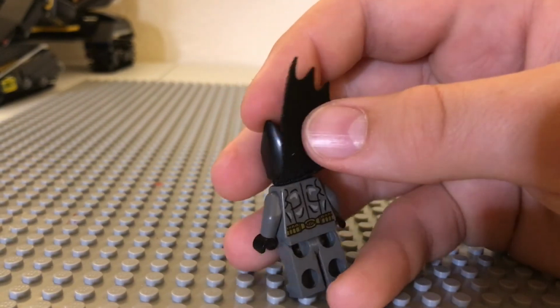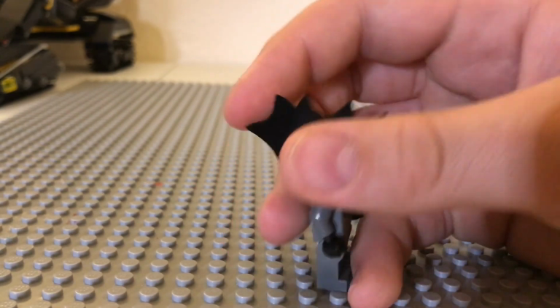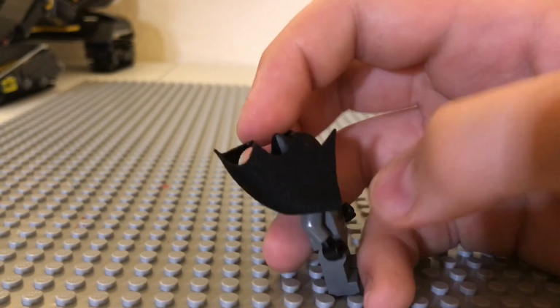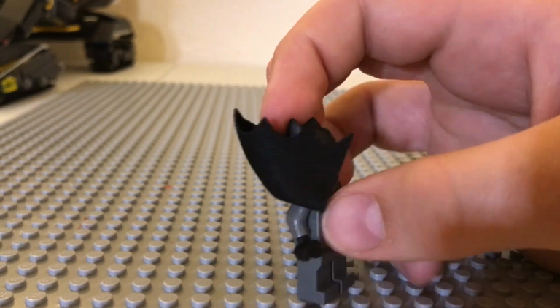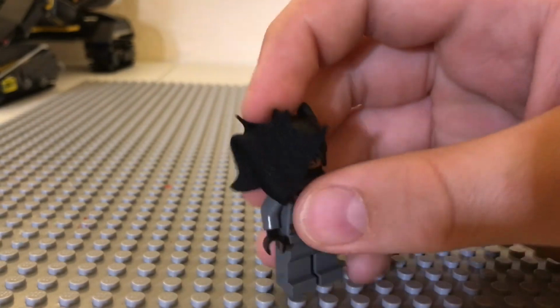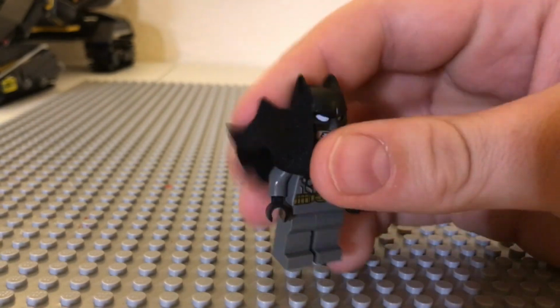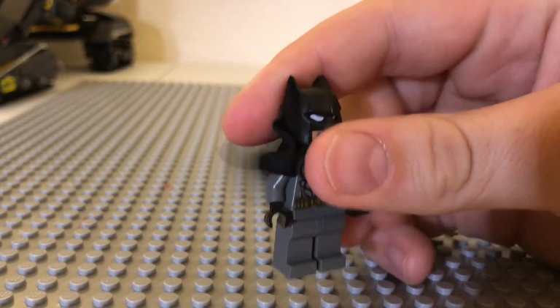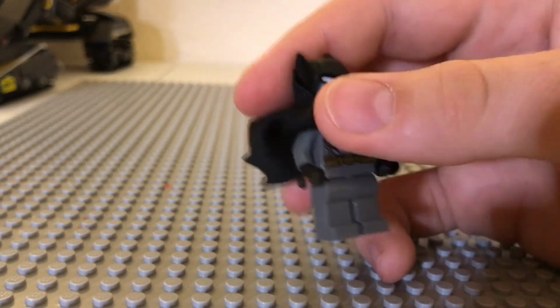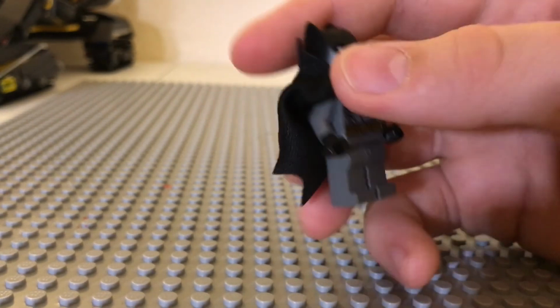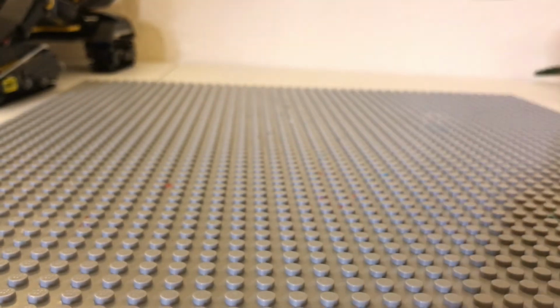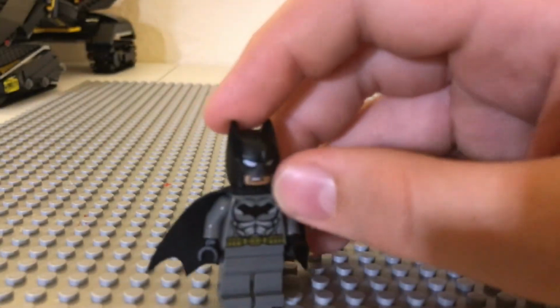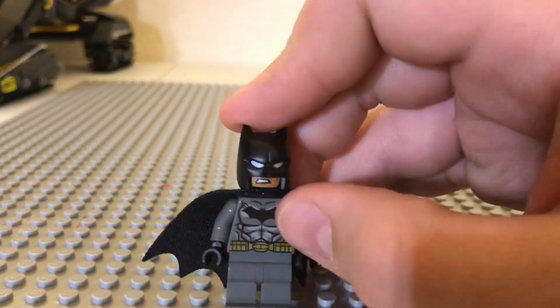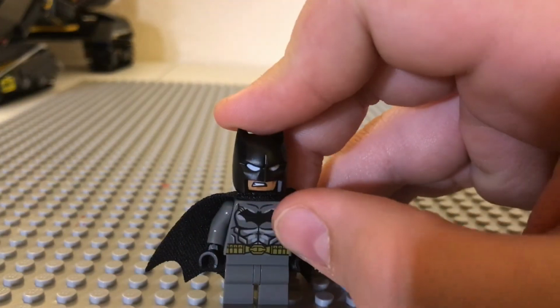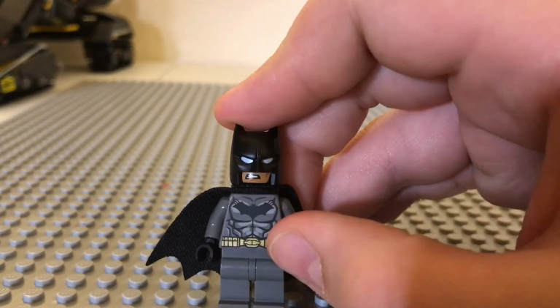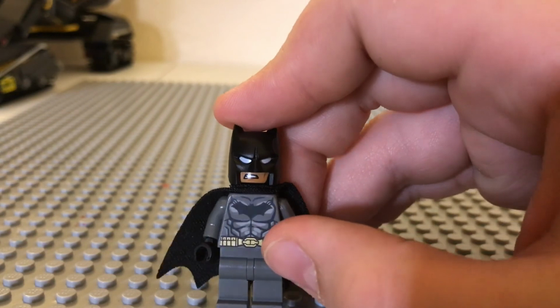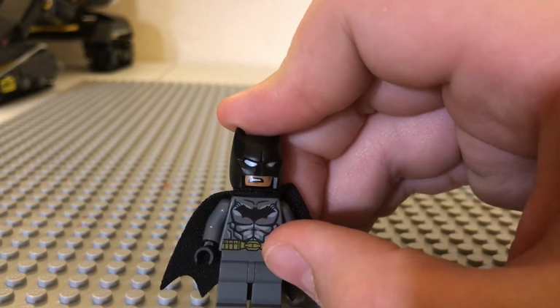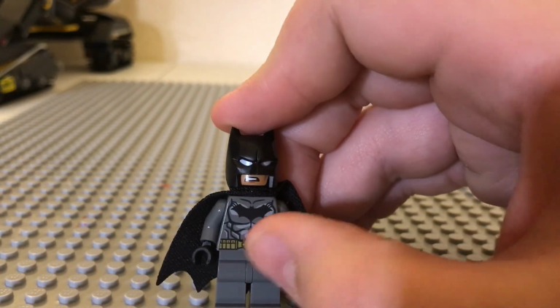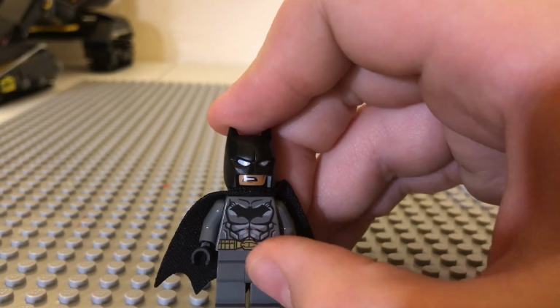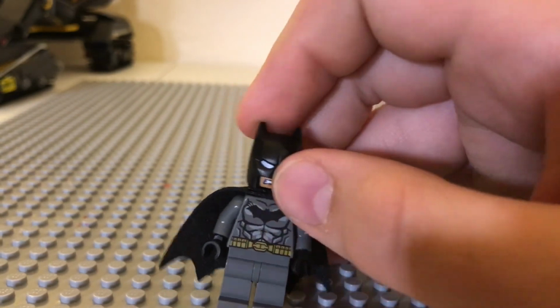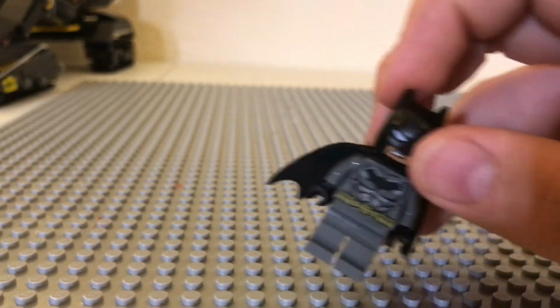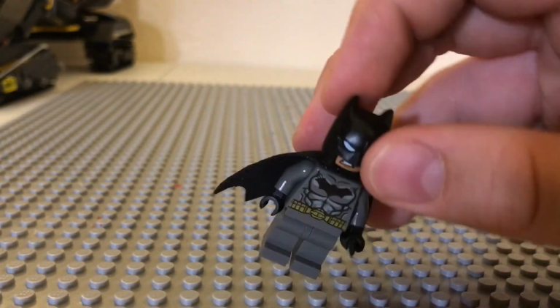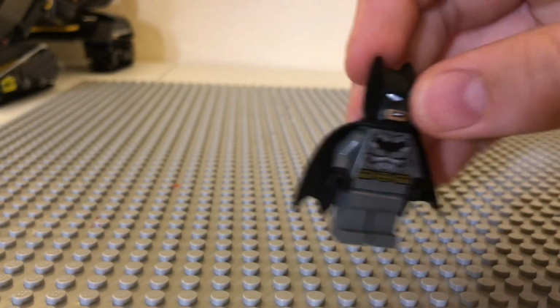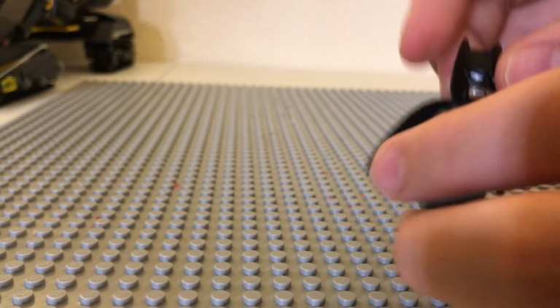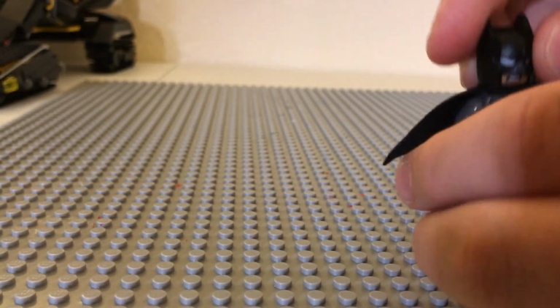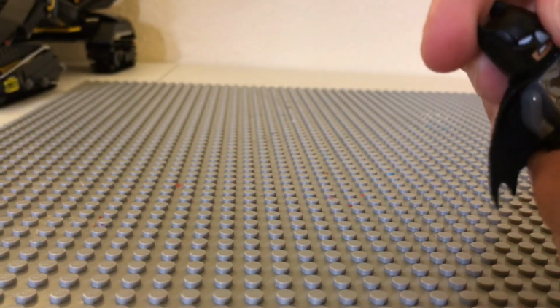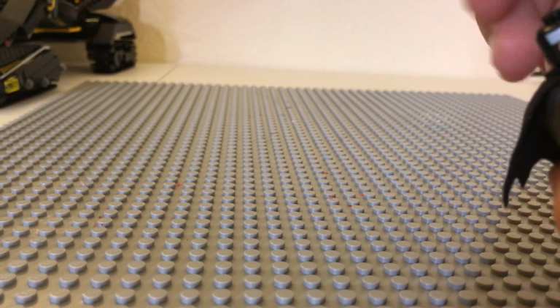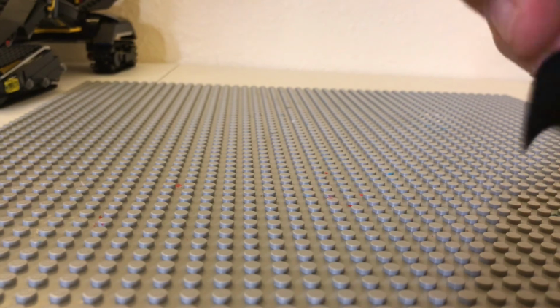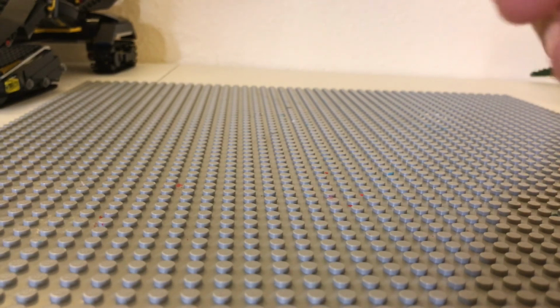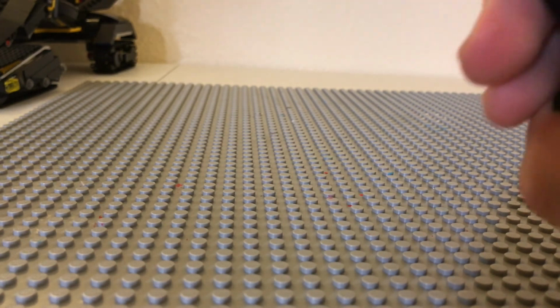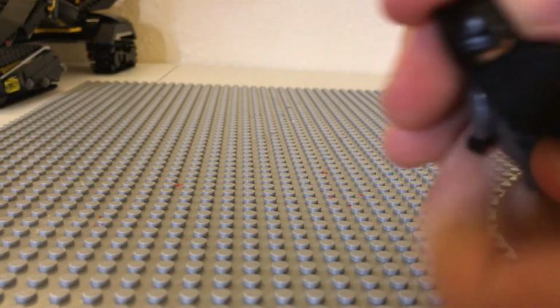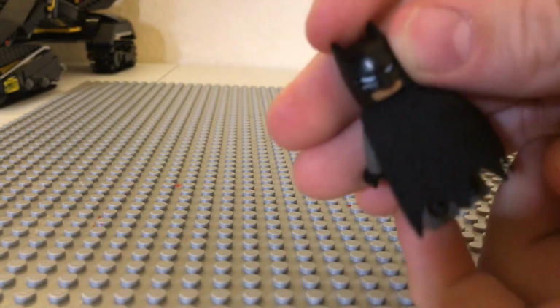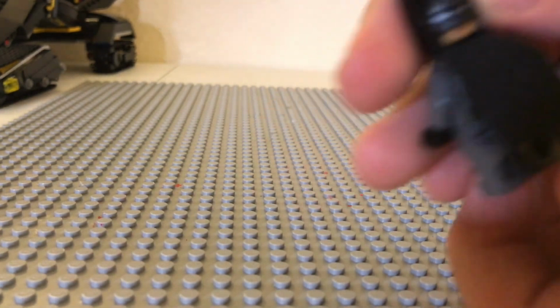Up here you have the bat symbol. Got all his abs, got that bat belt. Flip his head around and you got the other side.